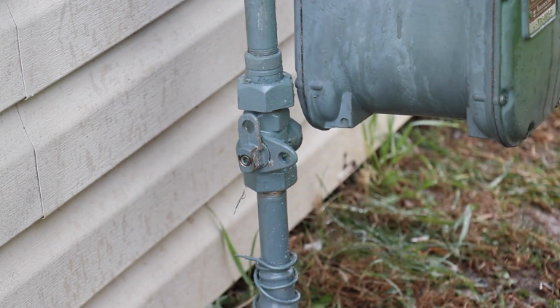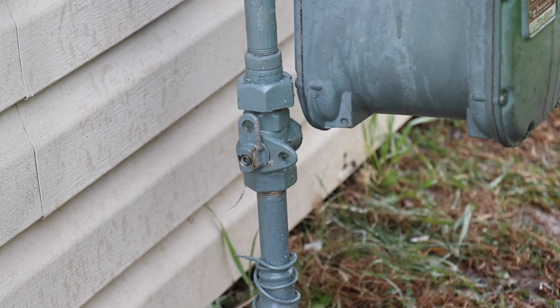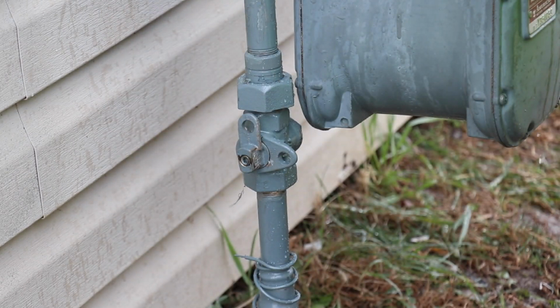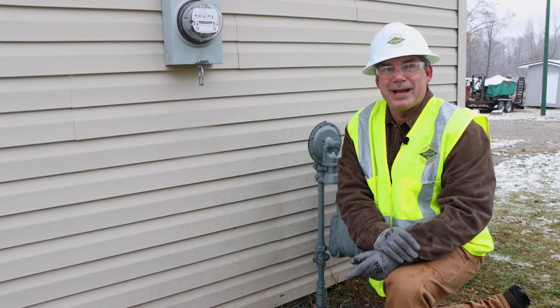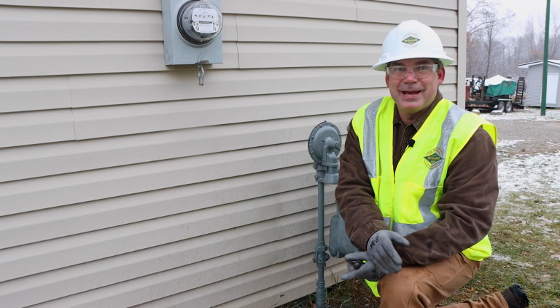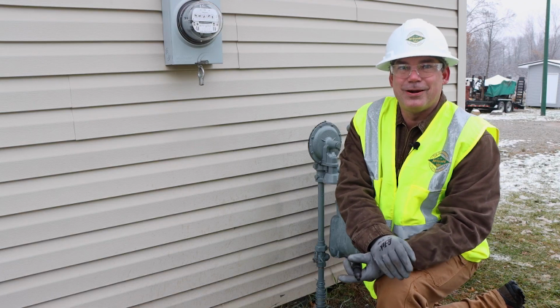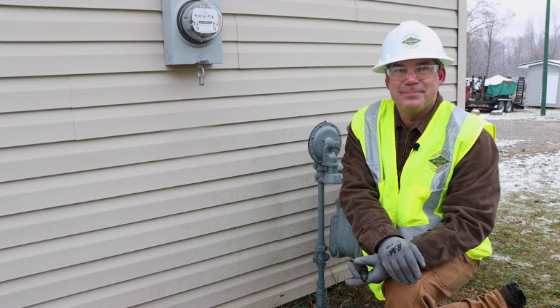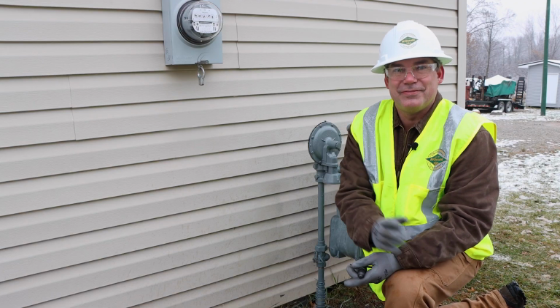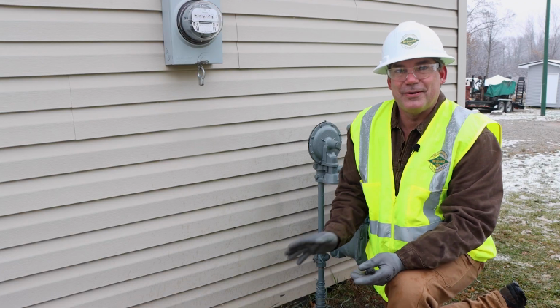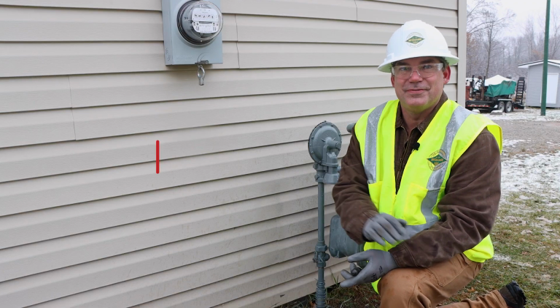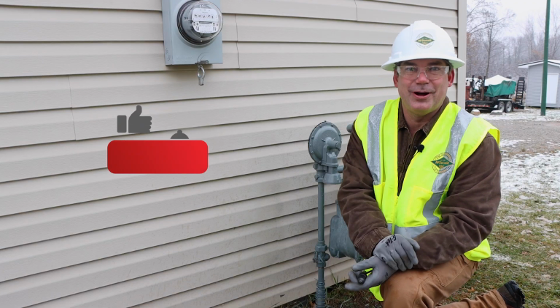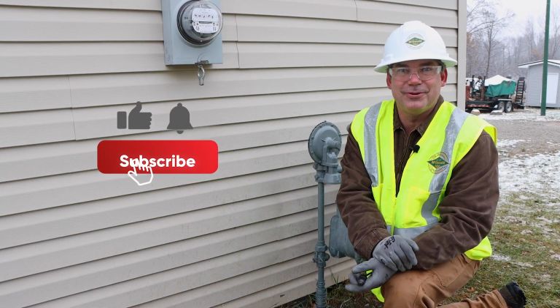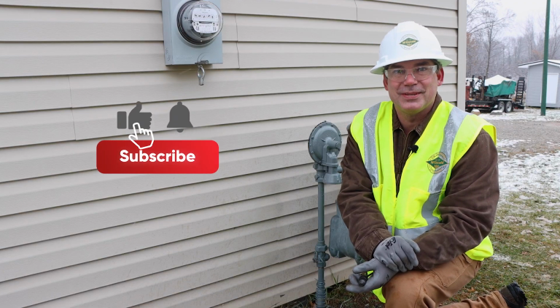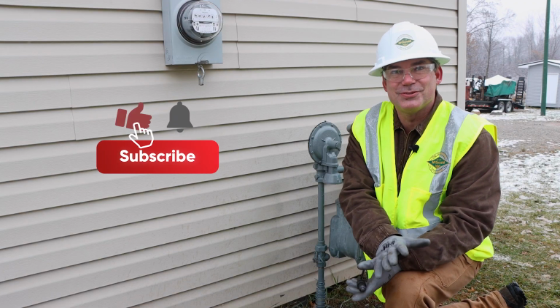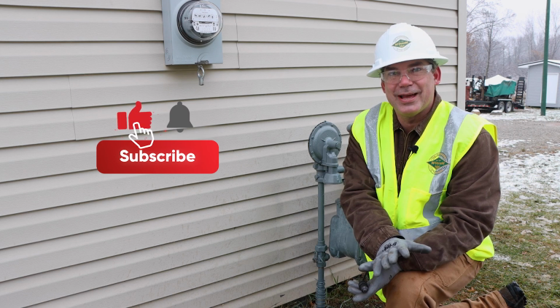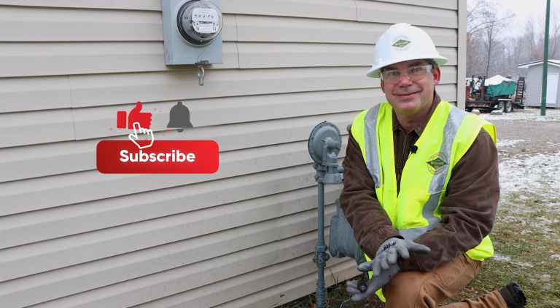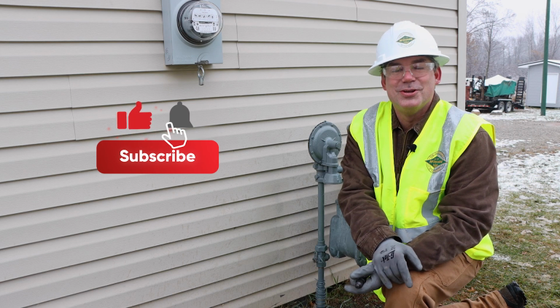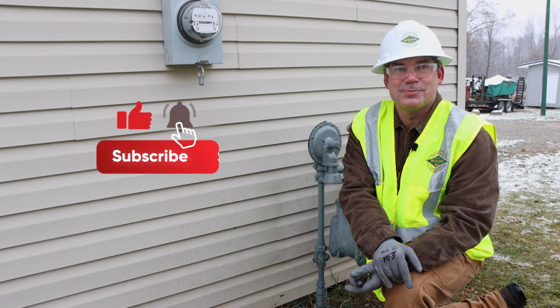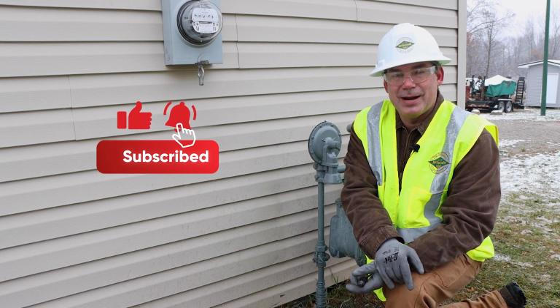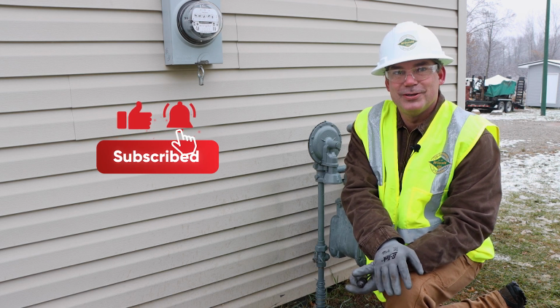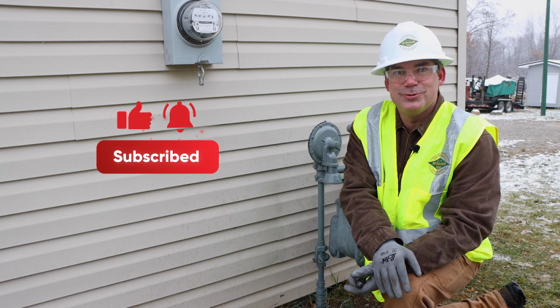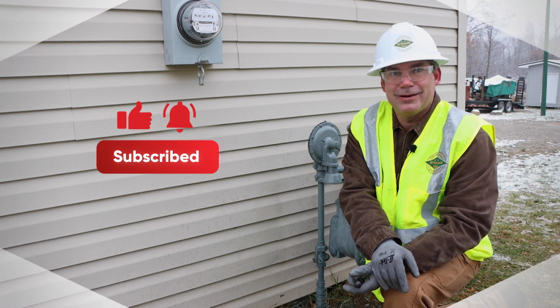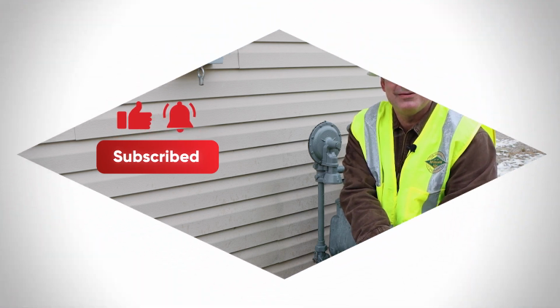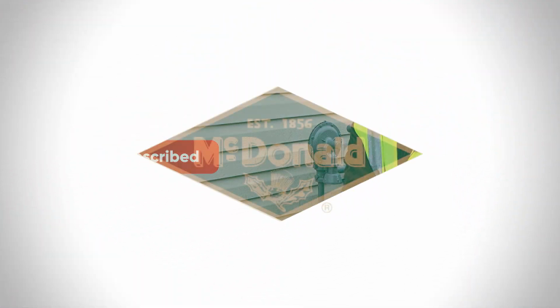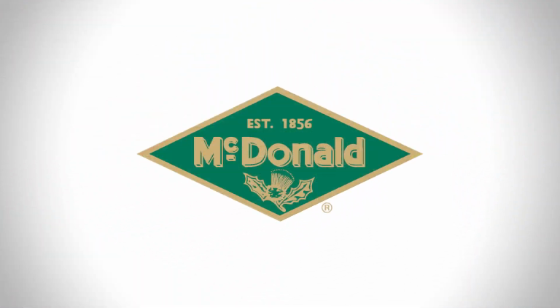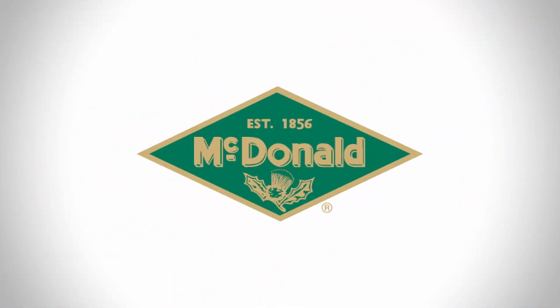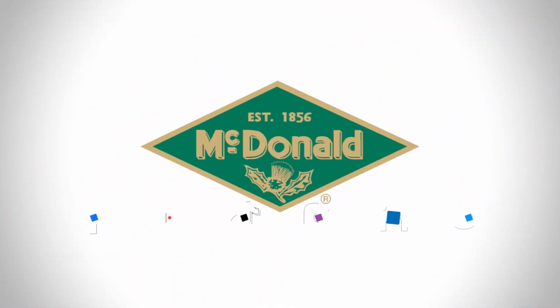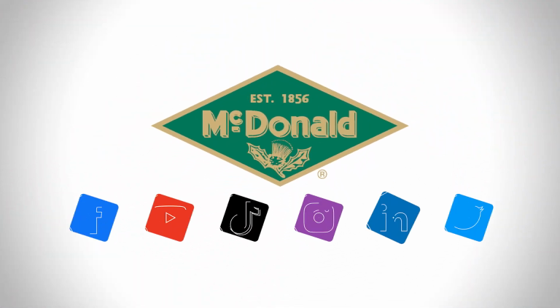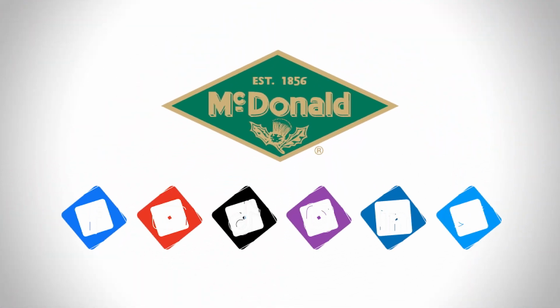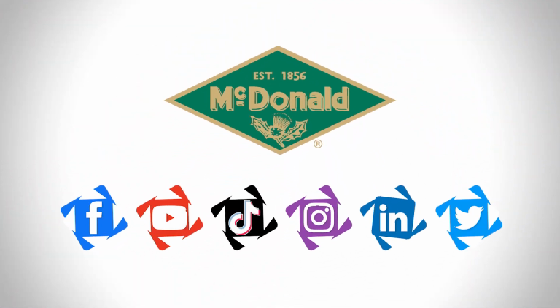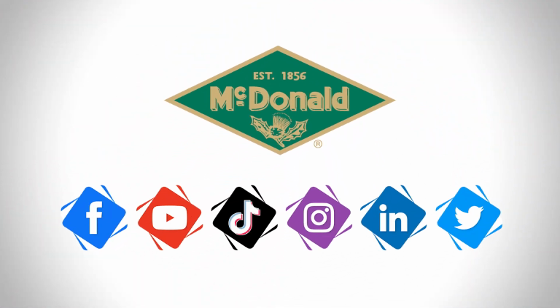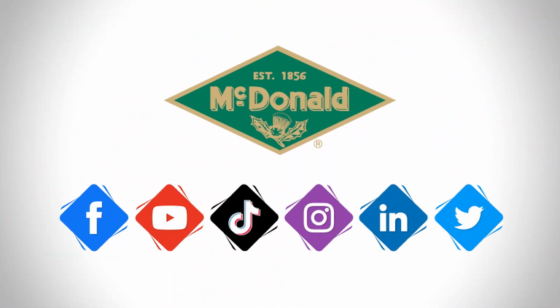Once again, I'm Nate Harvin. If you found this video helpful, give us a like, subscribe to our YouTube channel, and follow us on social media. Thanks for watching.